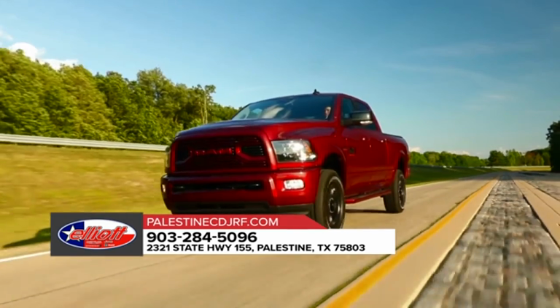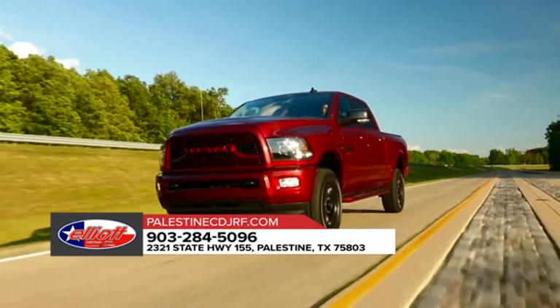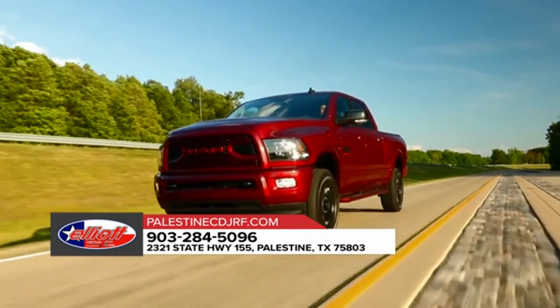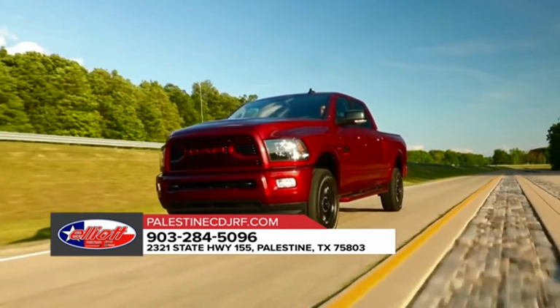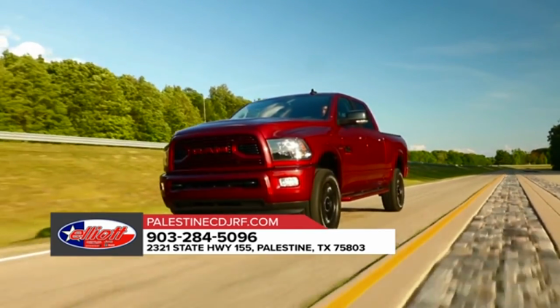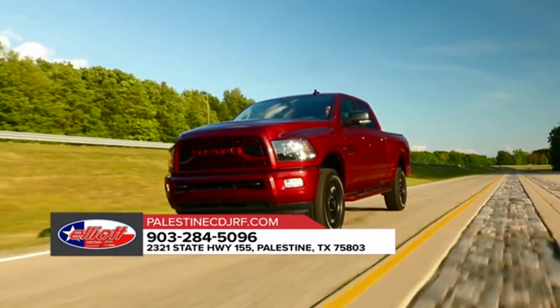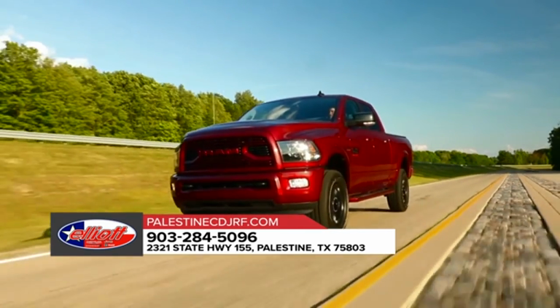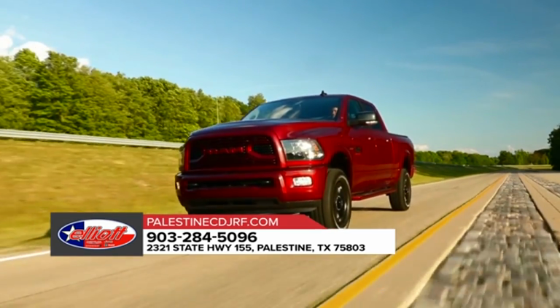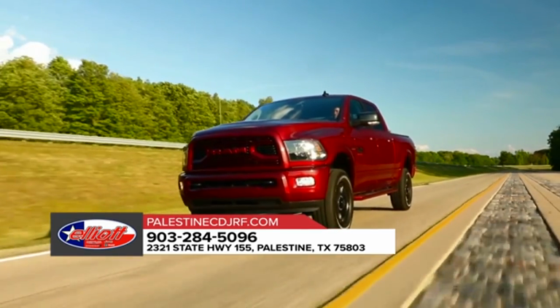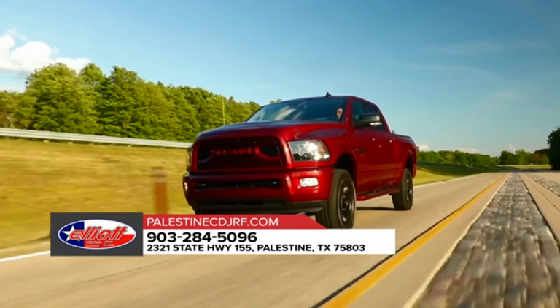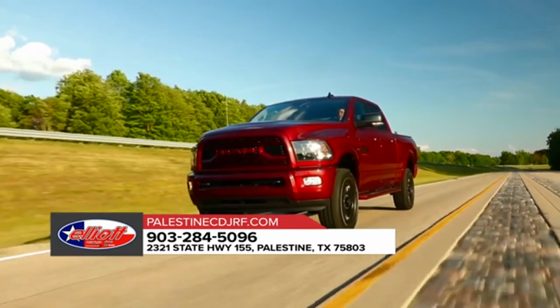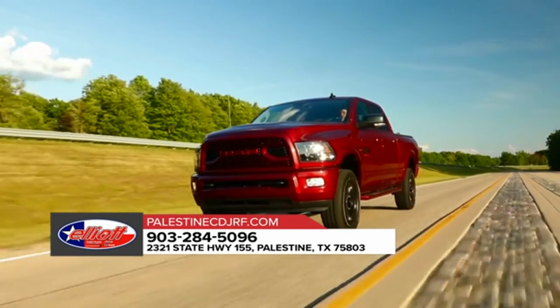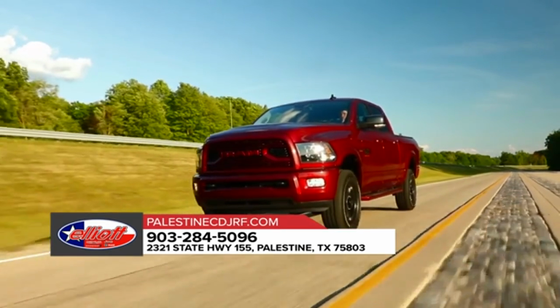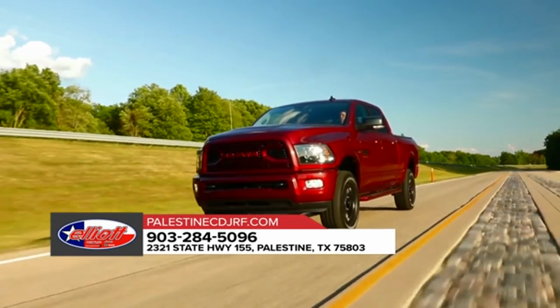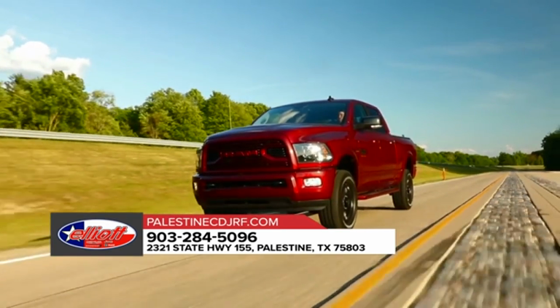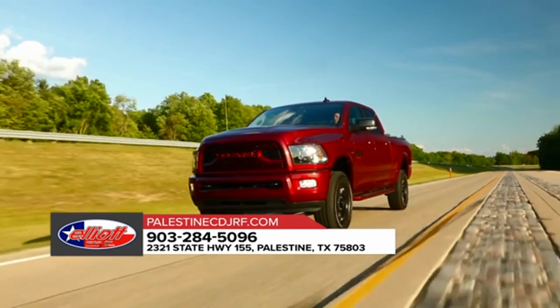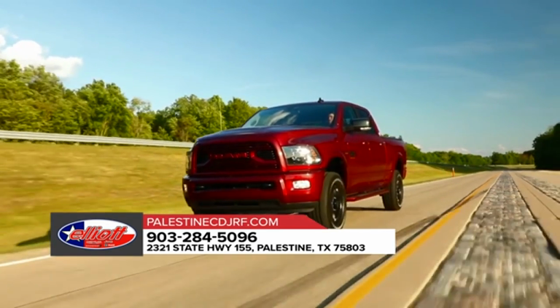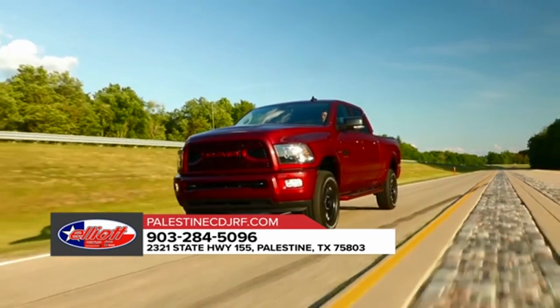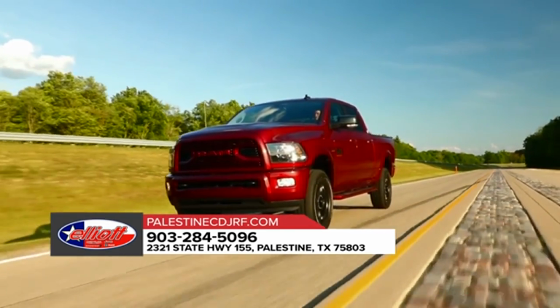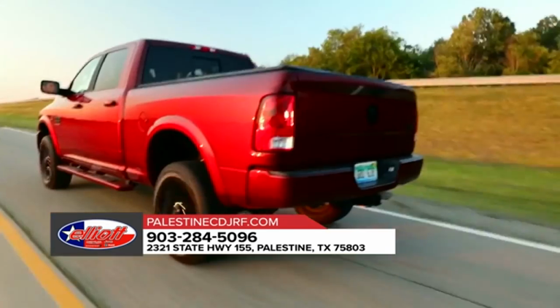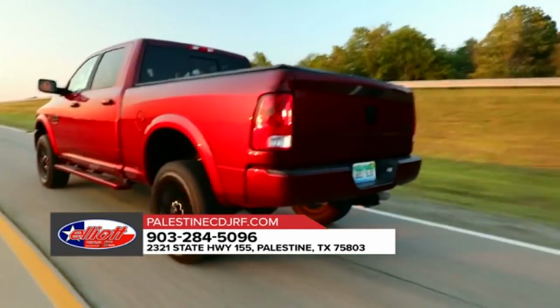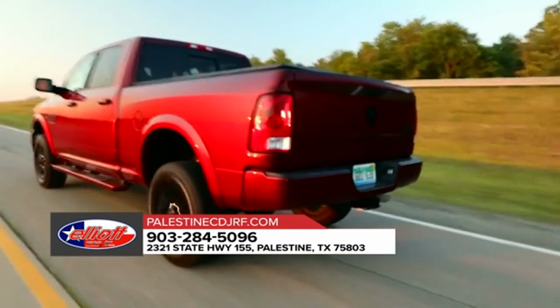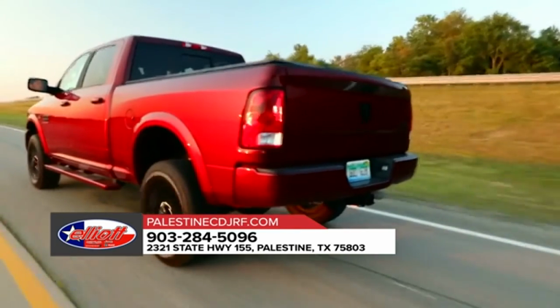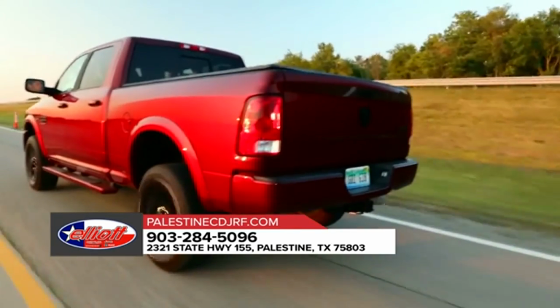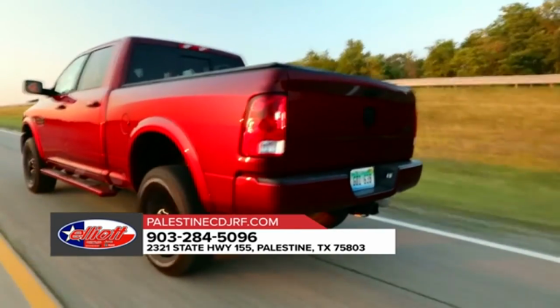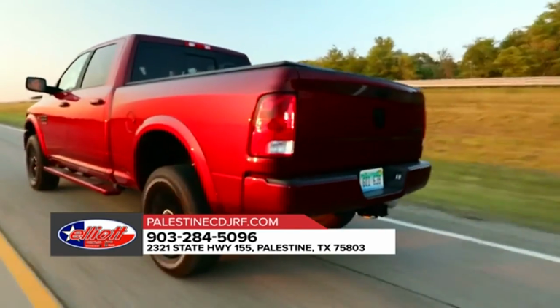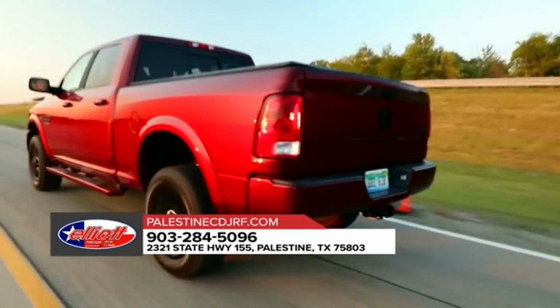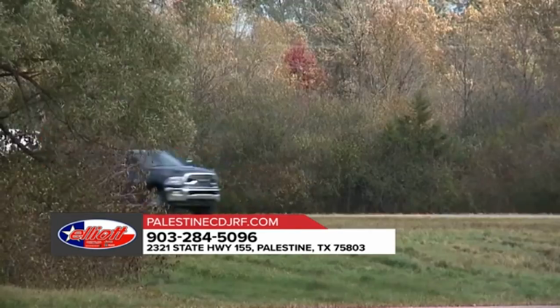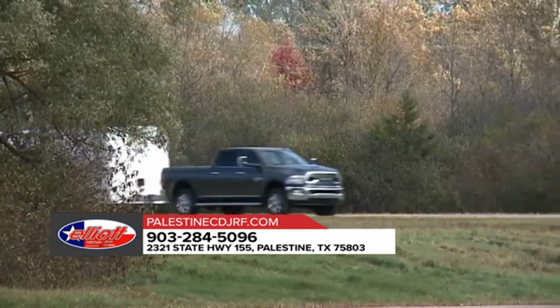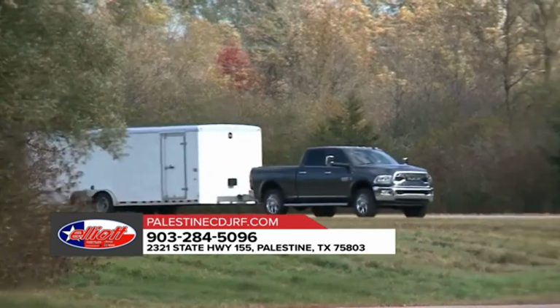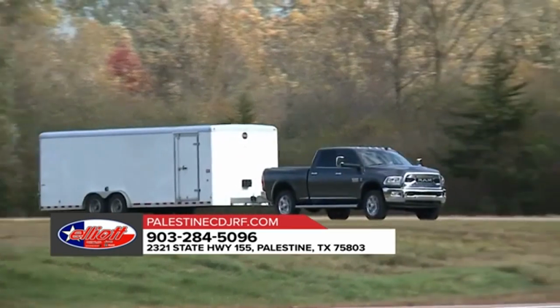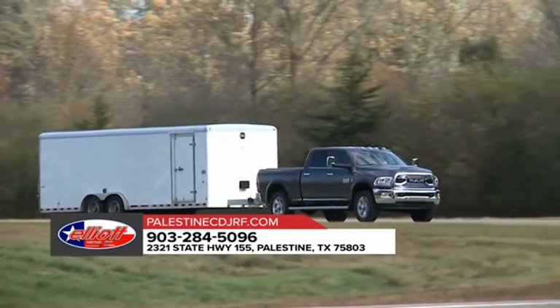Here to take on any job, the 2018 Ram 2500 is outfitted with exterior features designed to help you bring along all the tools and equipment you need. Serious hauling requires some heavy-duty hardware, and Ram knows it.